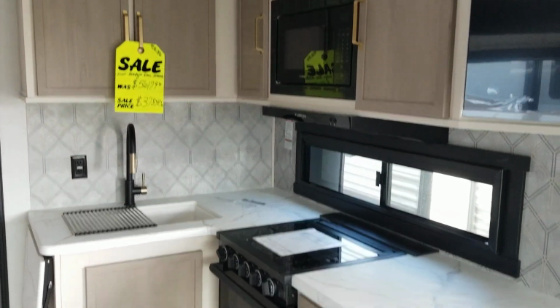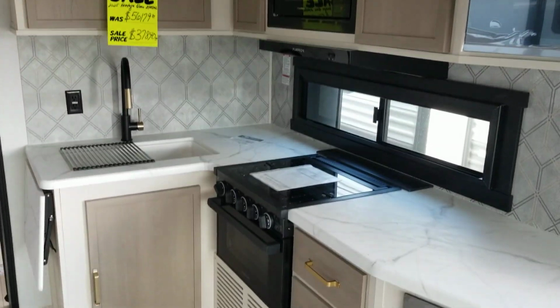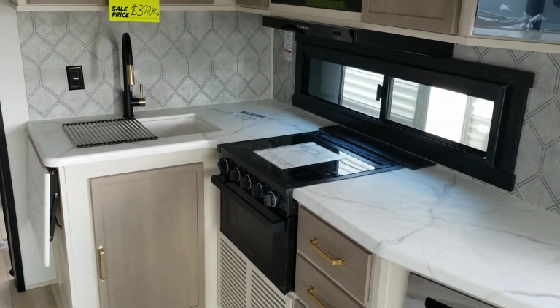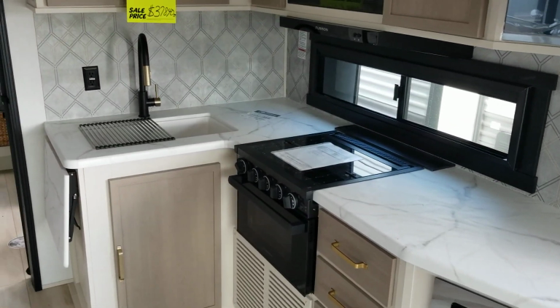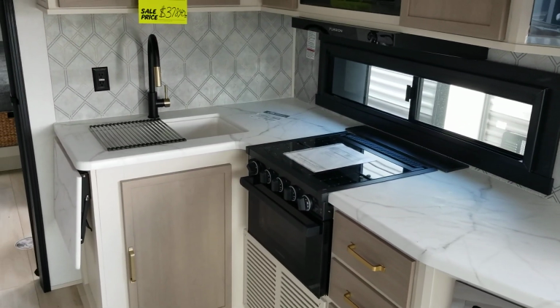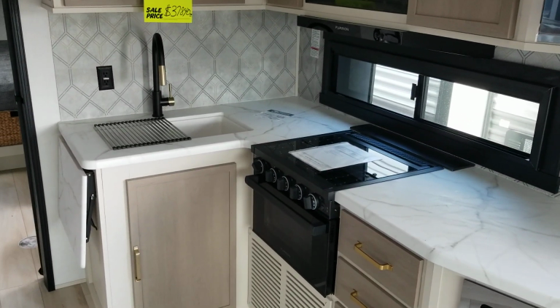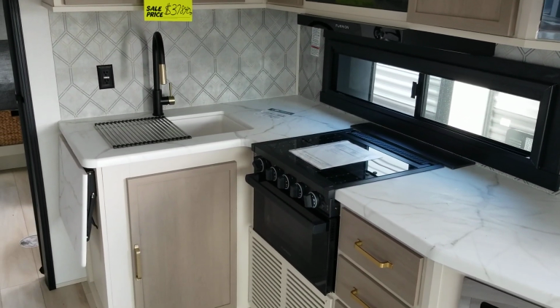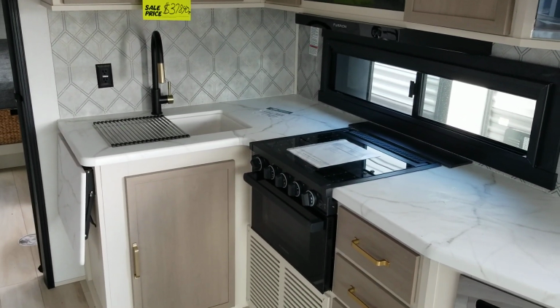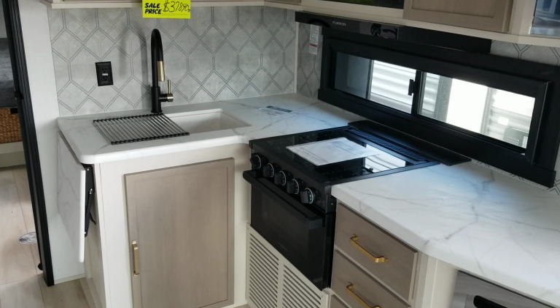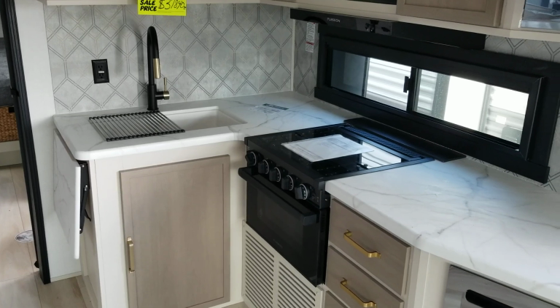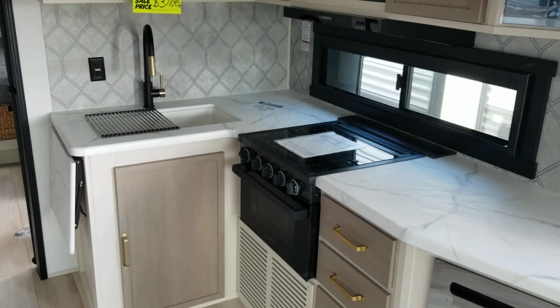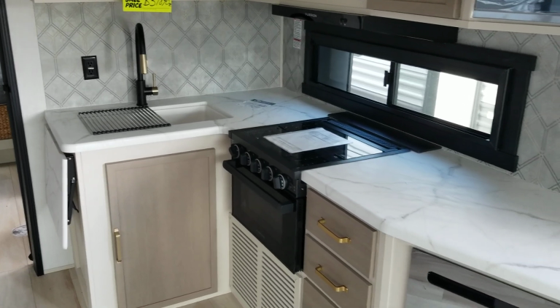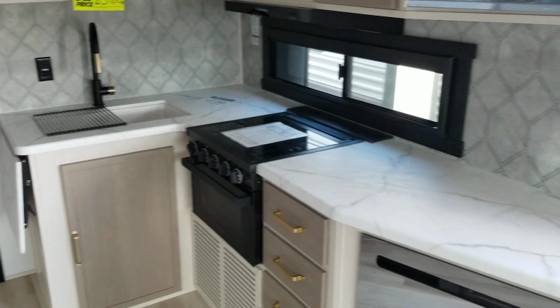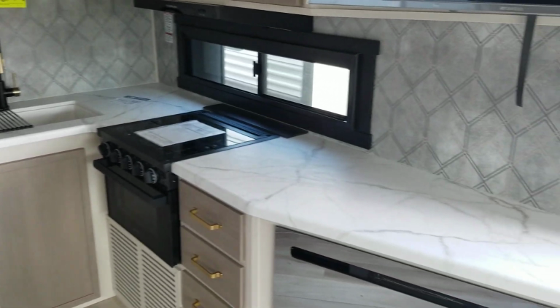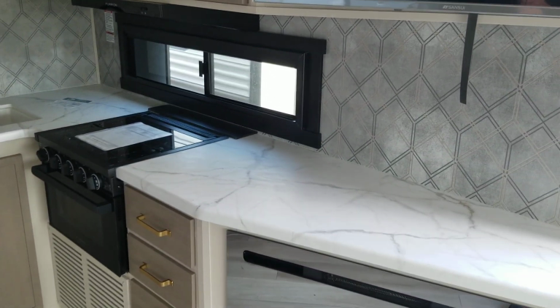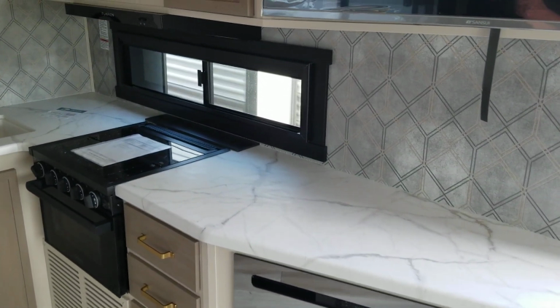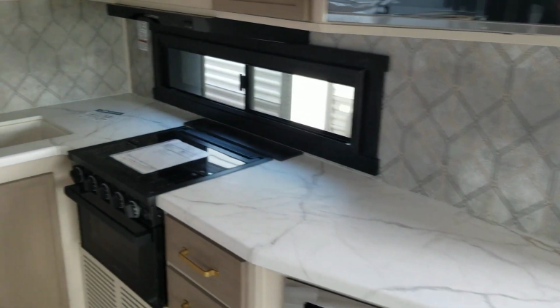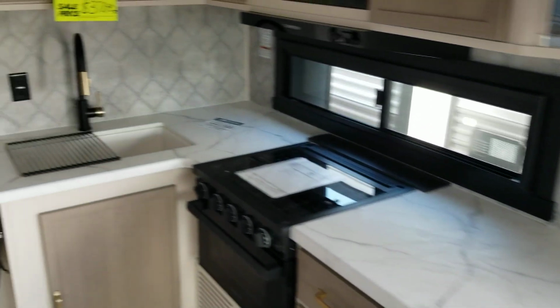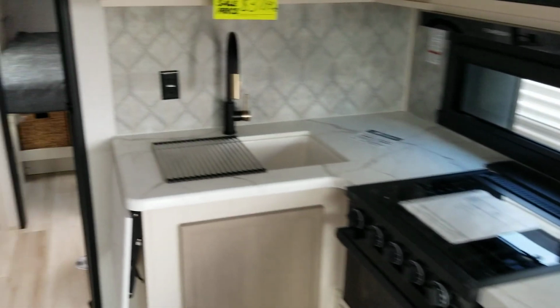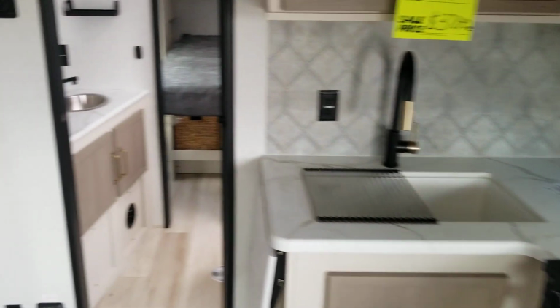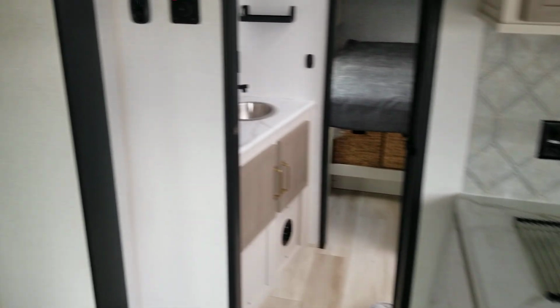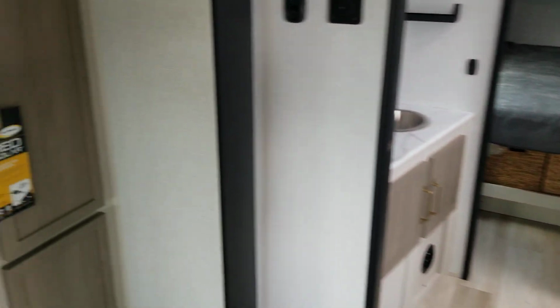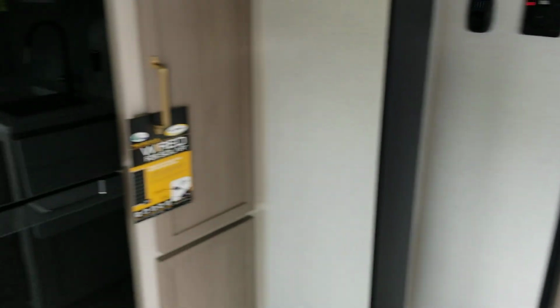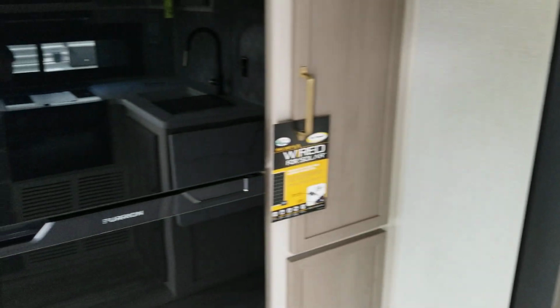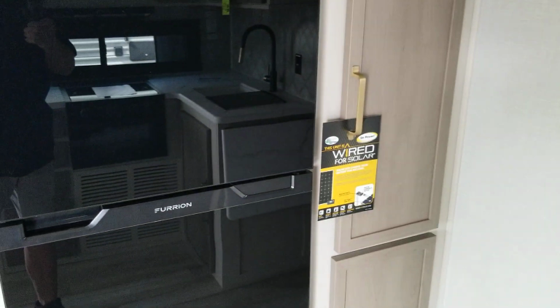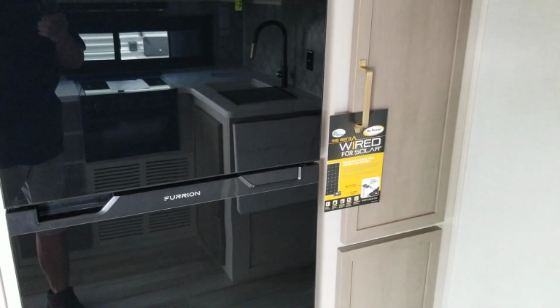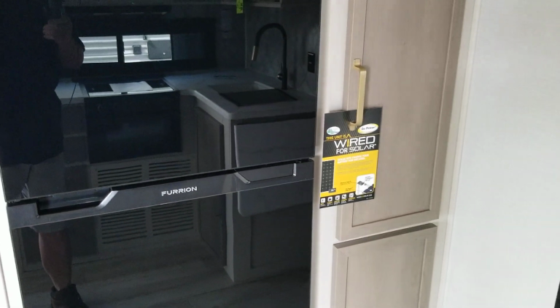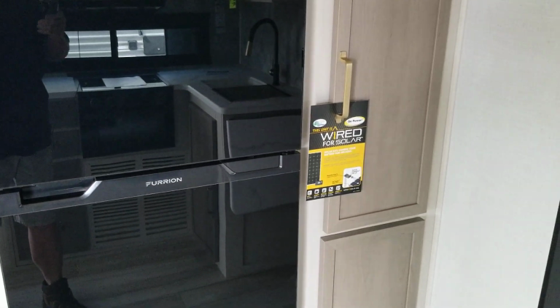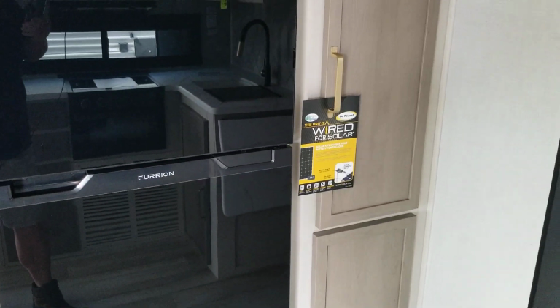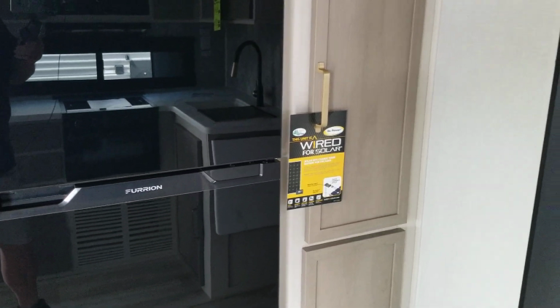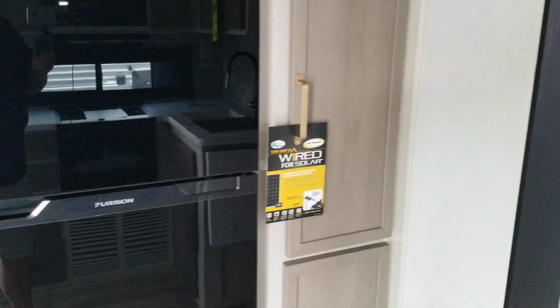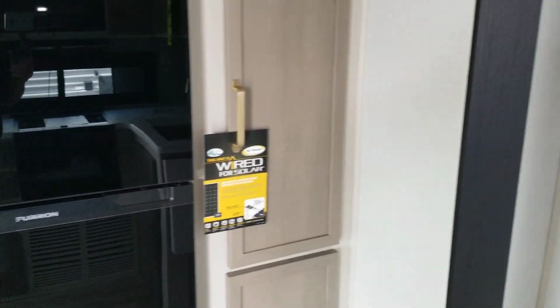Here's your kitchen — microwave, stove and oven combo, sink and faucet, and a large countertop. It's got a Furion electric refrigerator and a pantry.